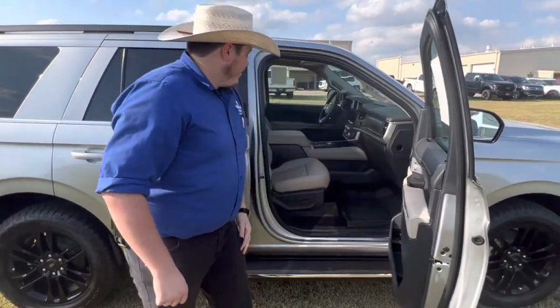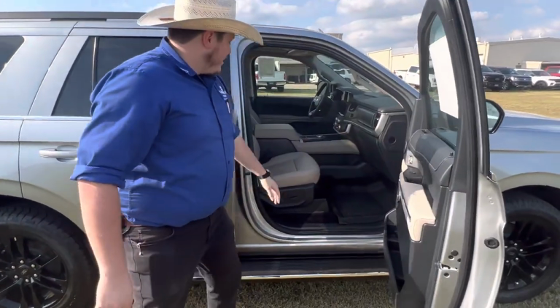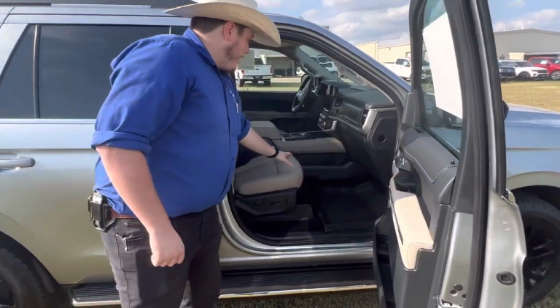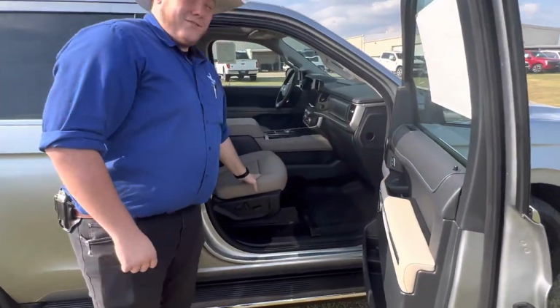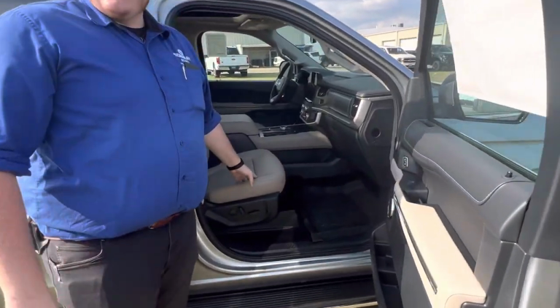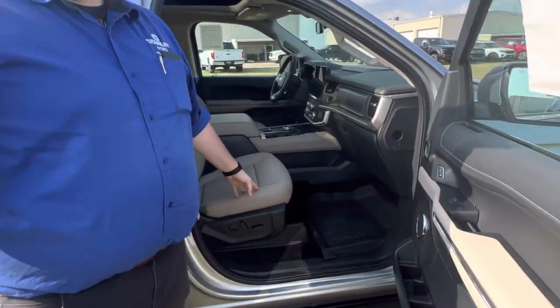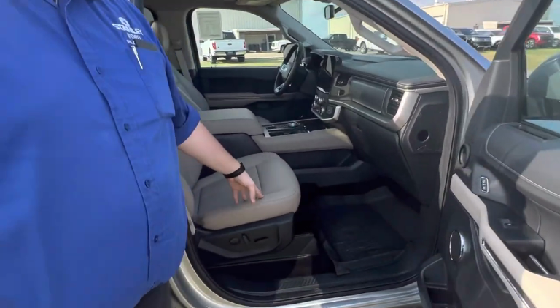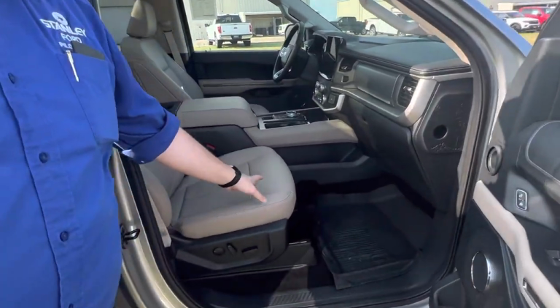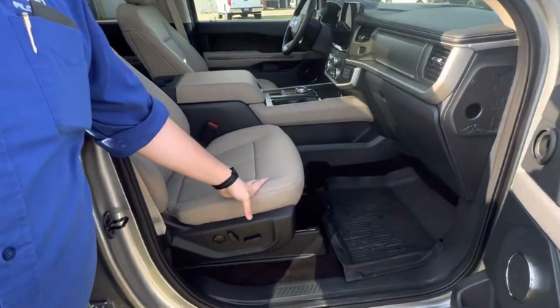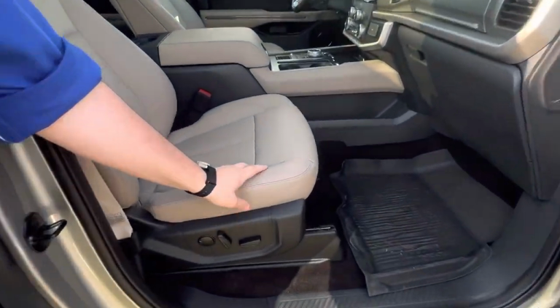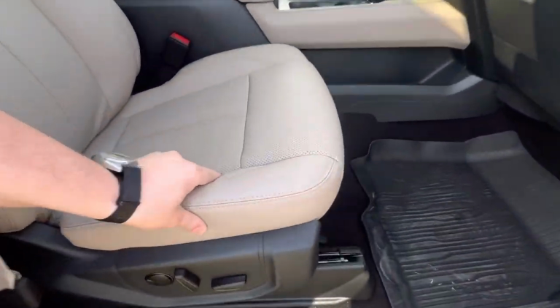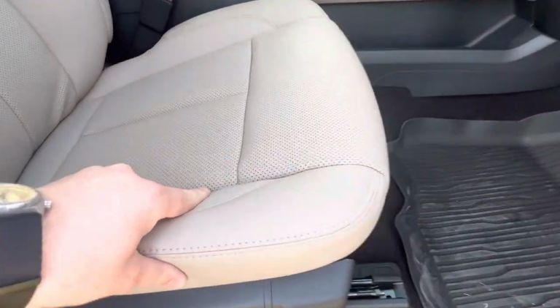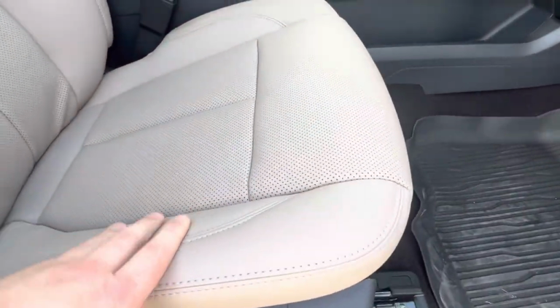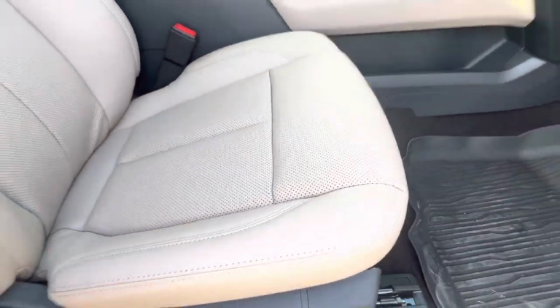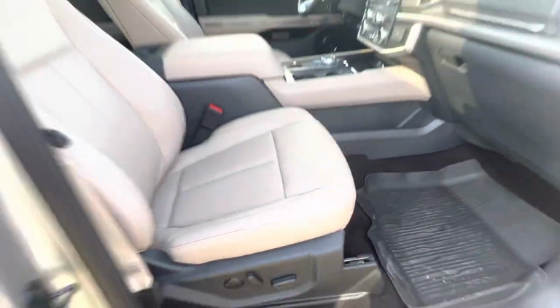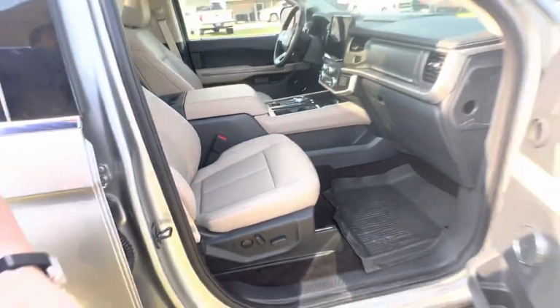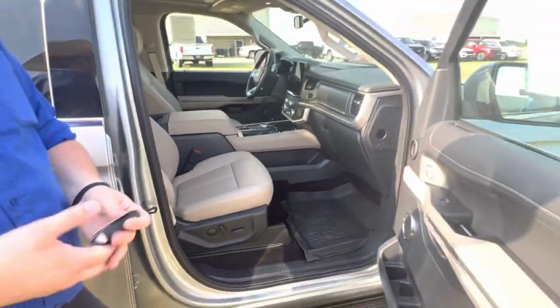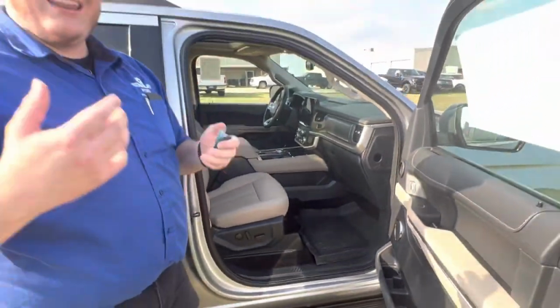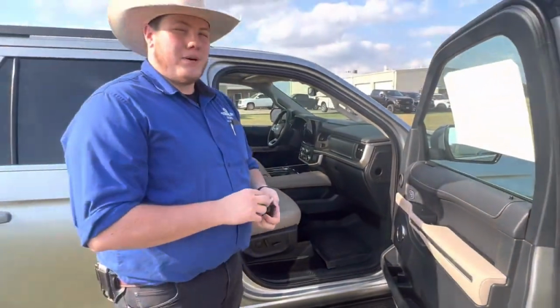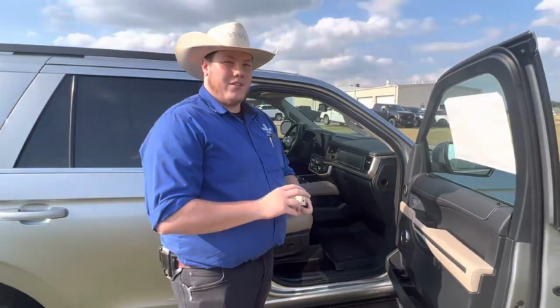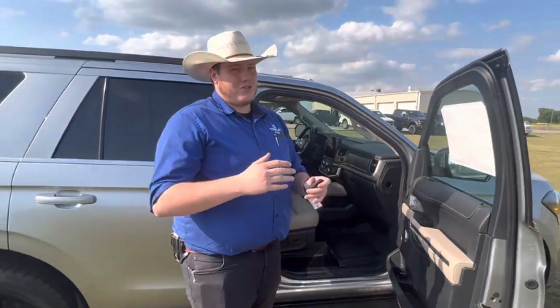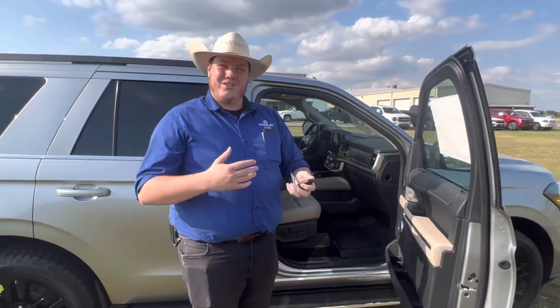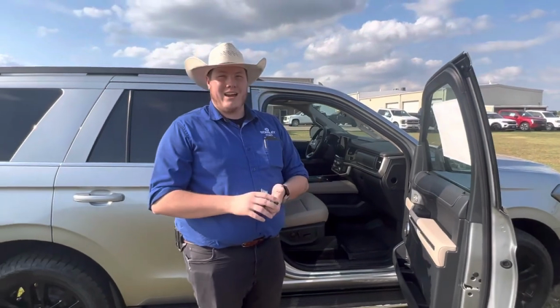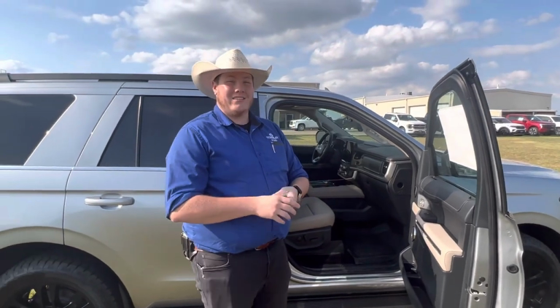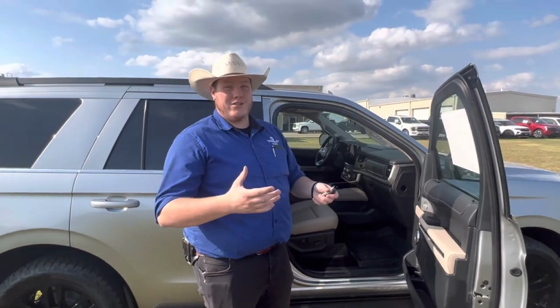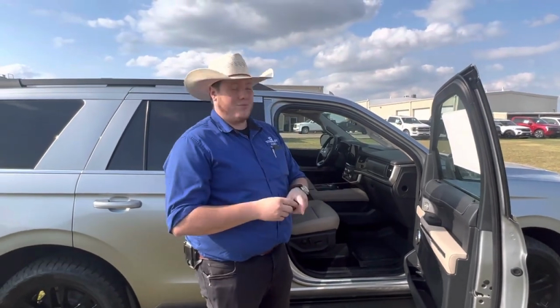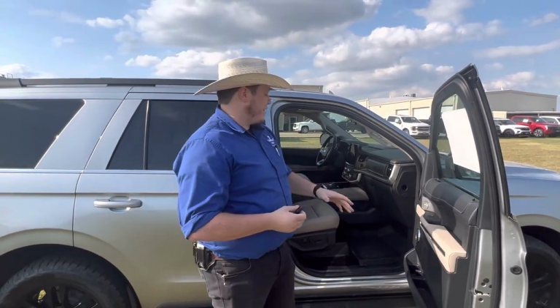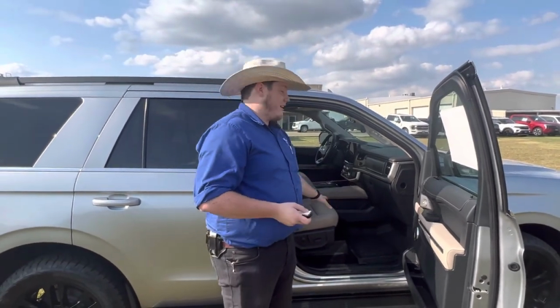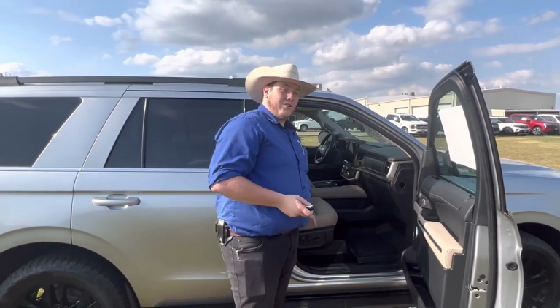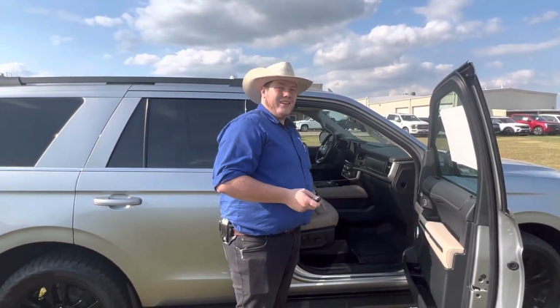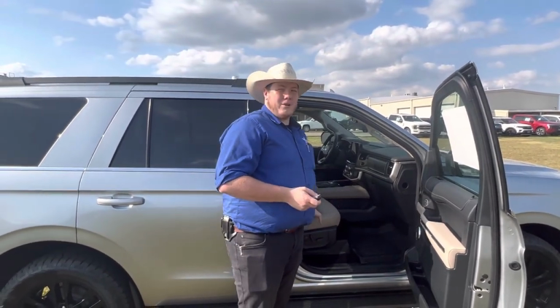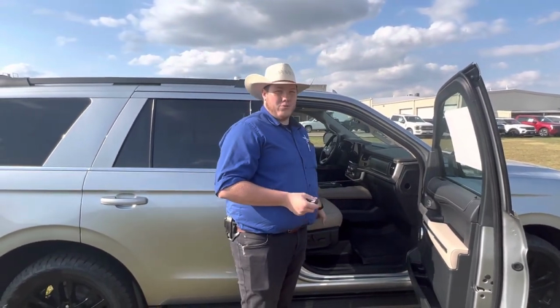On the inside here, we've got ActiveX seating material. This is really great — it's very similar to leather in feel, very comfortable, but it ages better than leather. It doesn't dry out, it doesn't crack, and it's a lot easier to clean, which is nice with this lighter color. You get the best of both worlds.